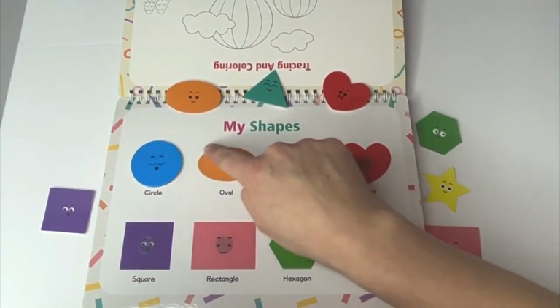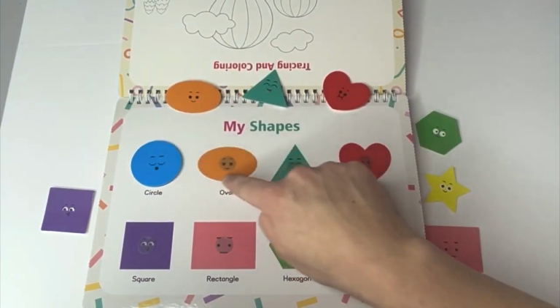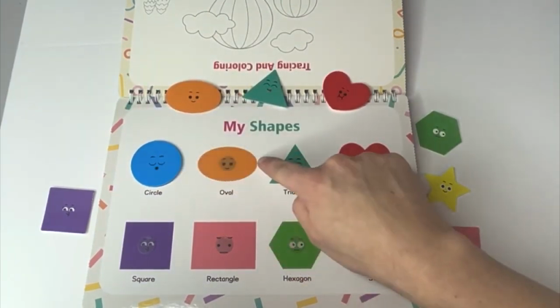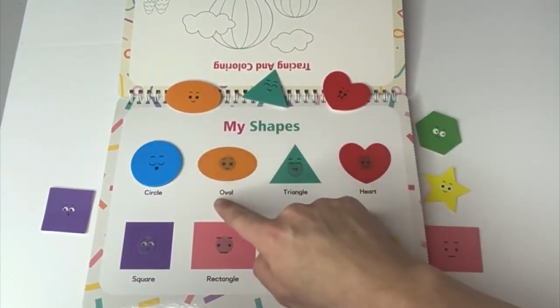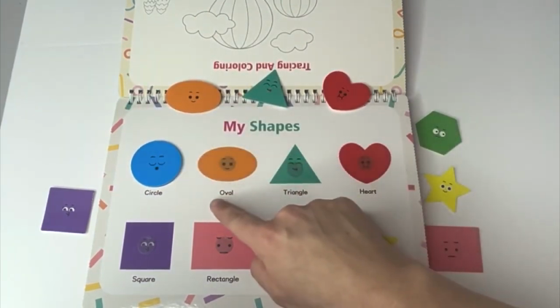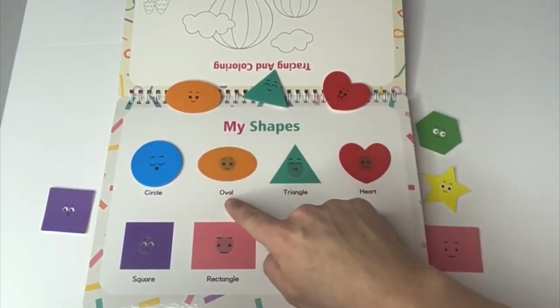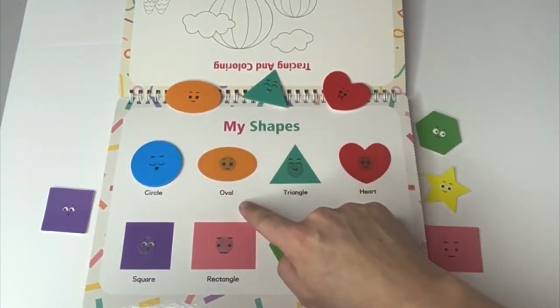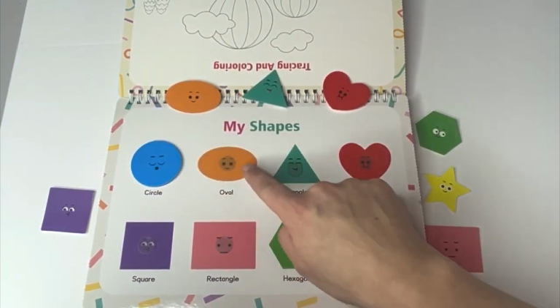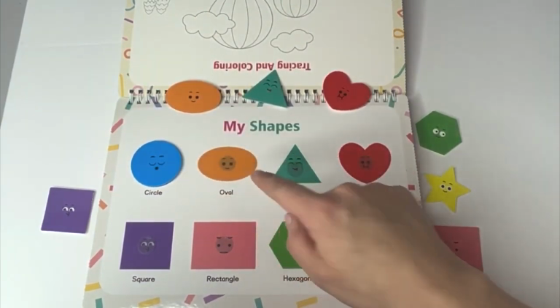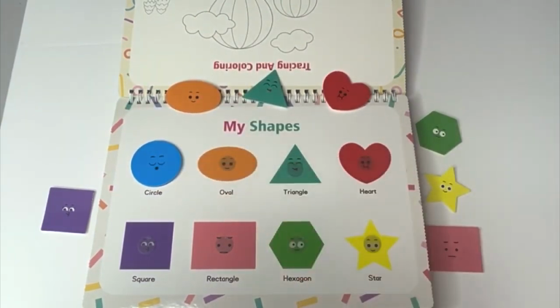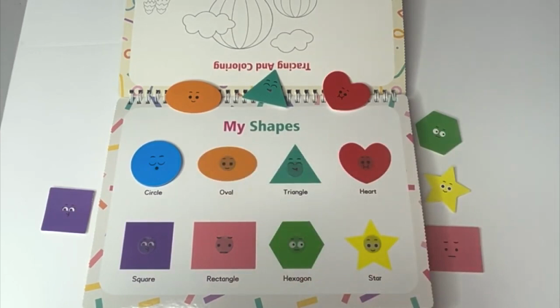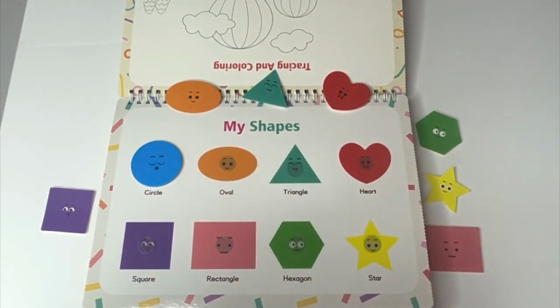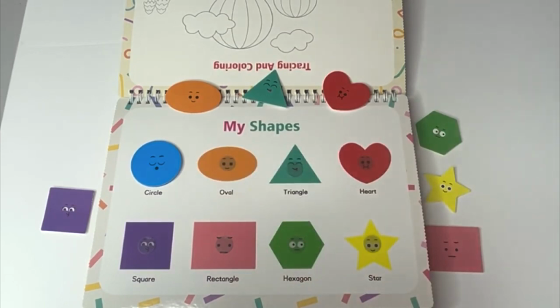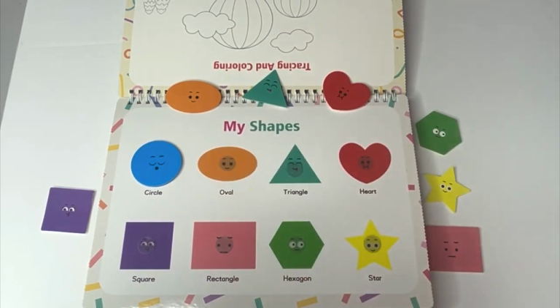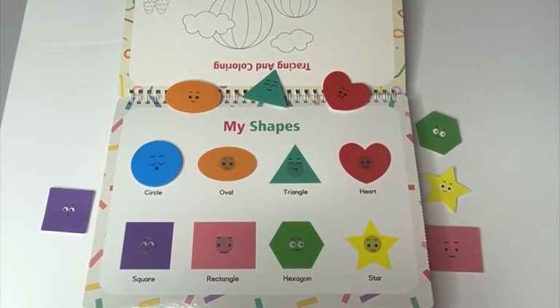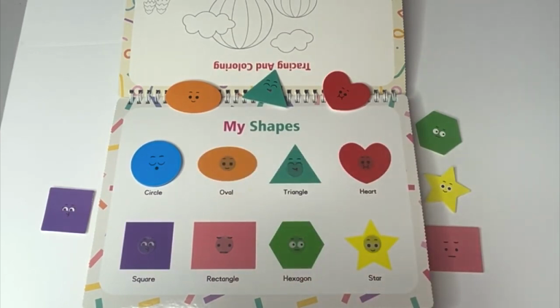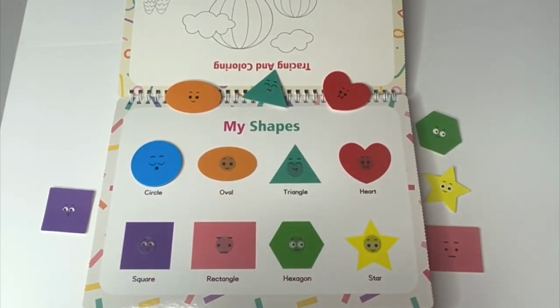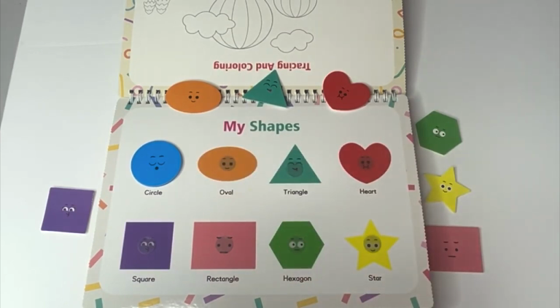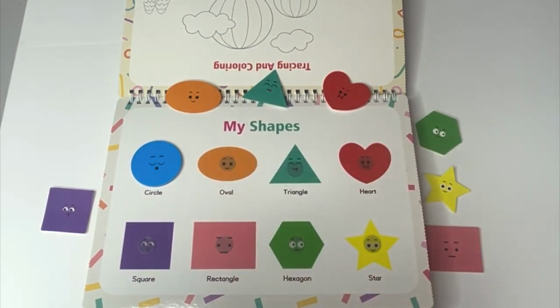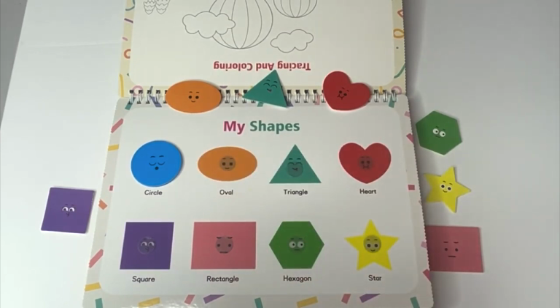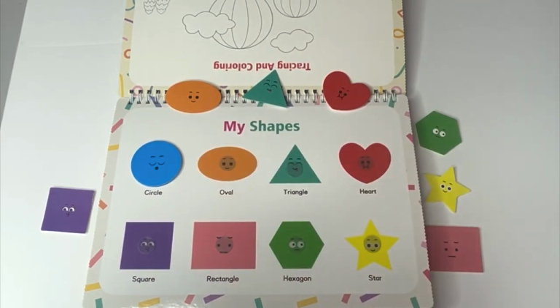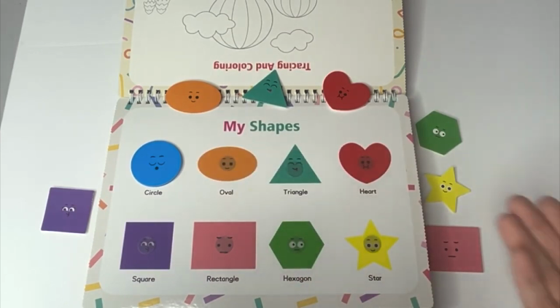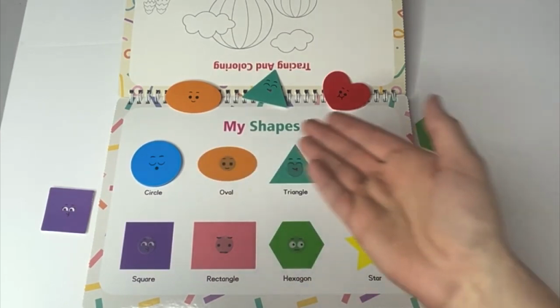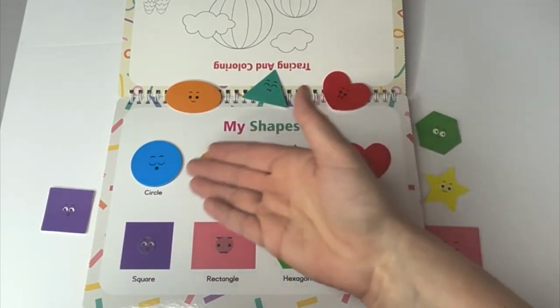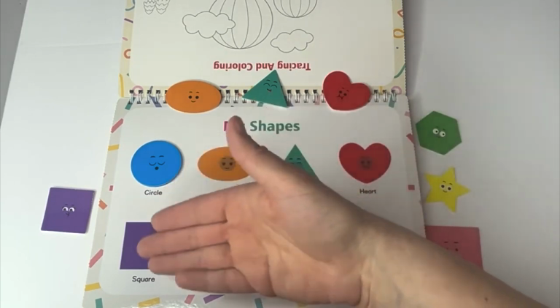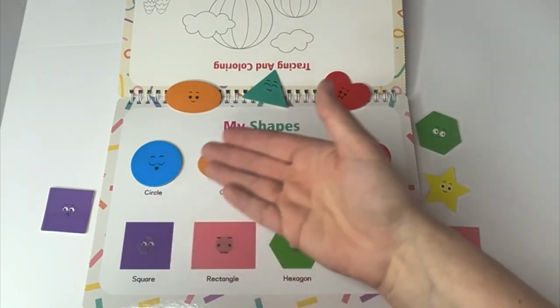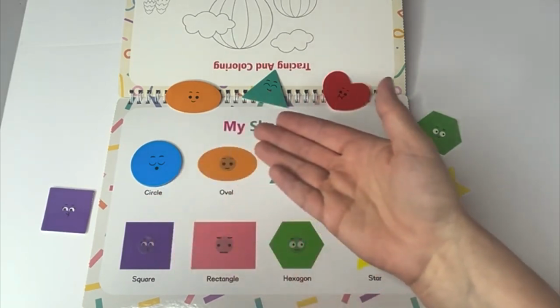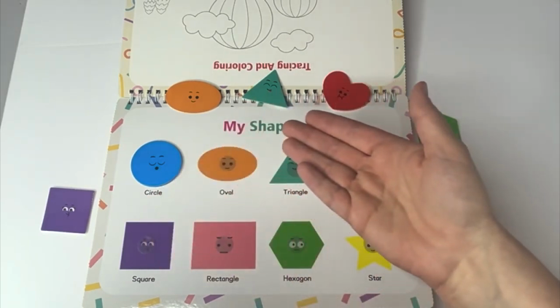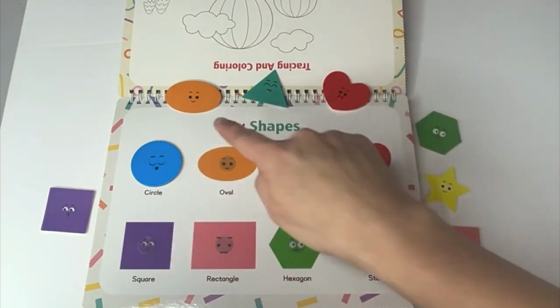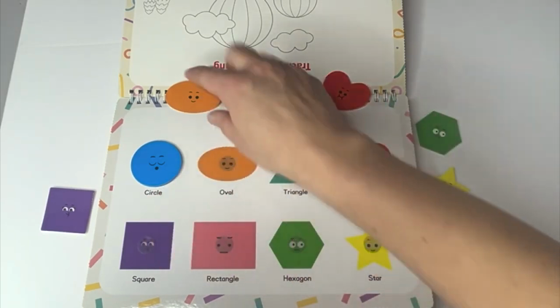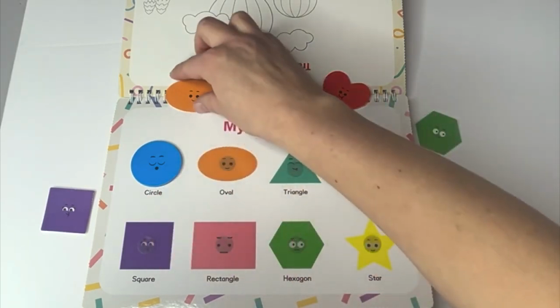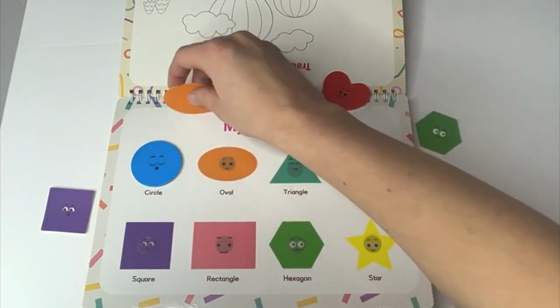Oval. And what color is our oval? Orange. Learners, where's our oval? Our orange oval? There it is.